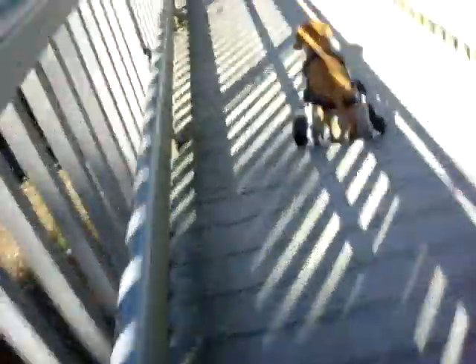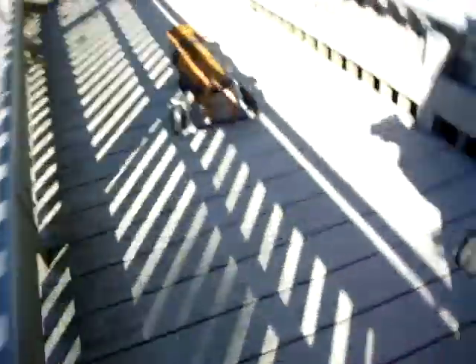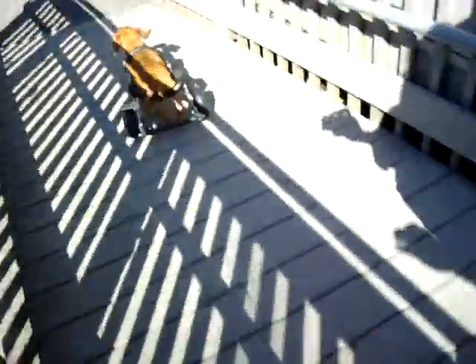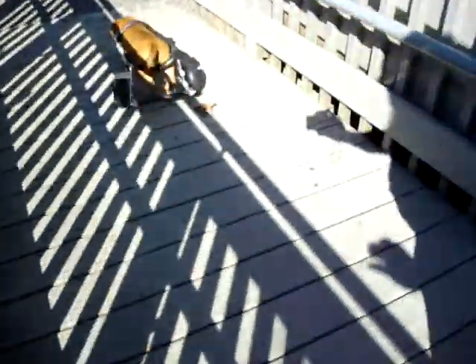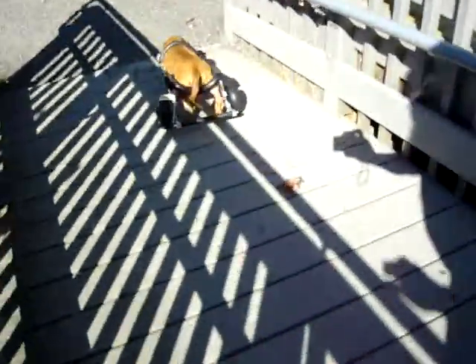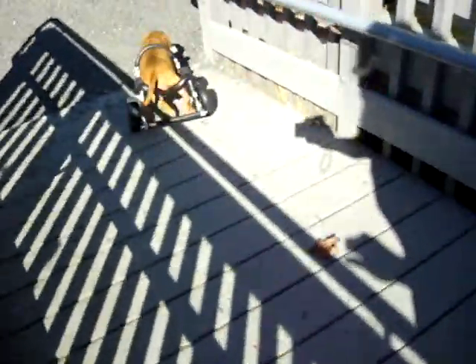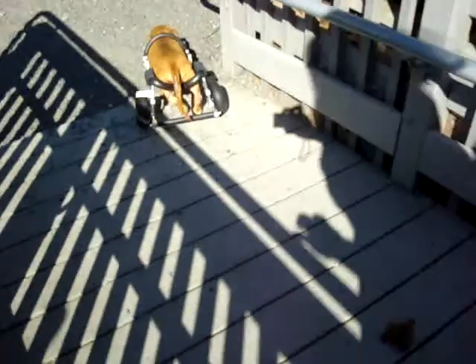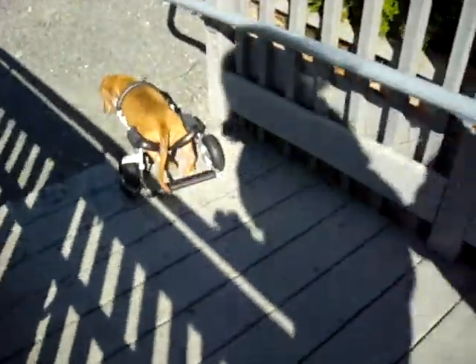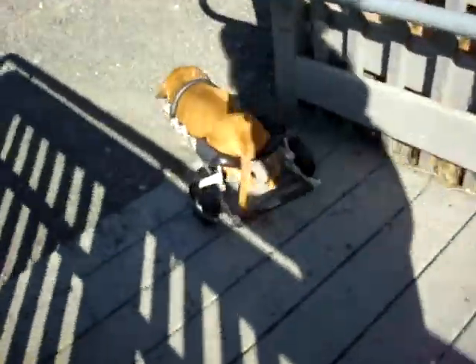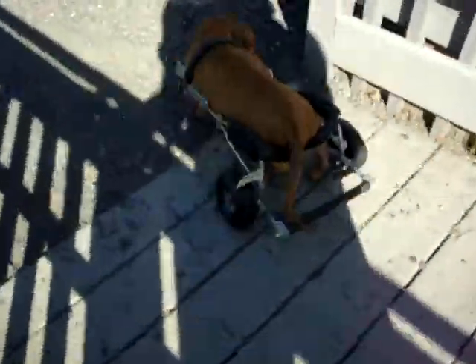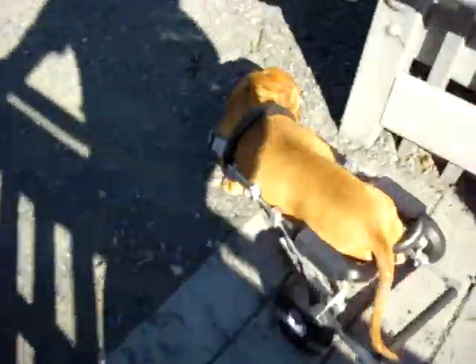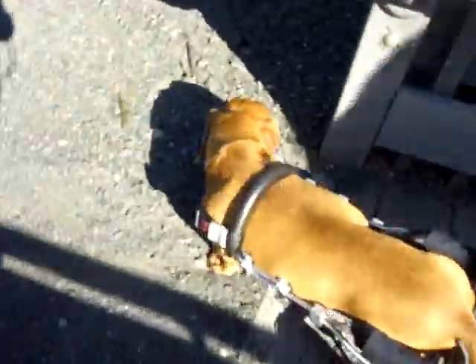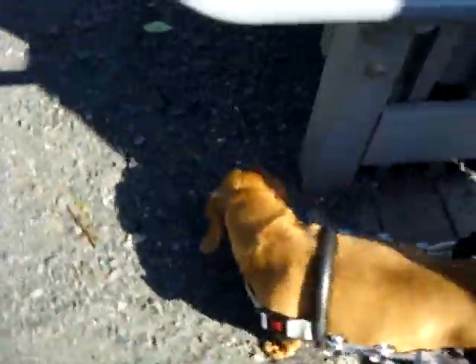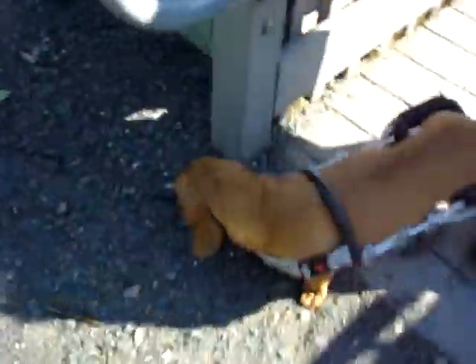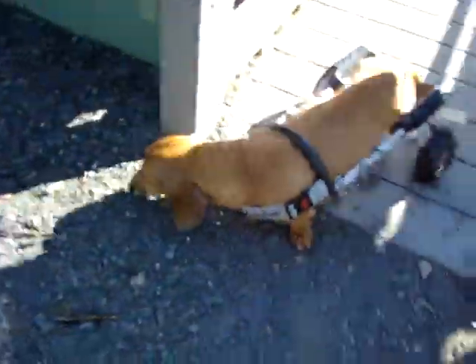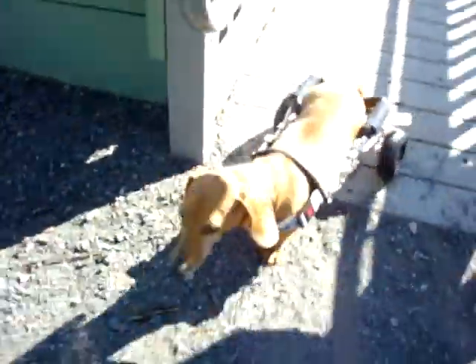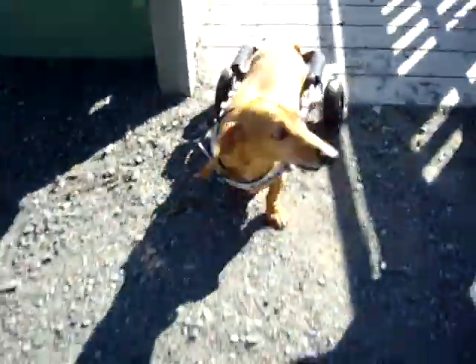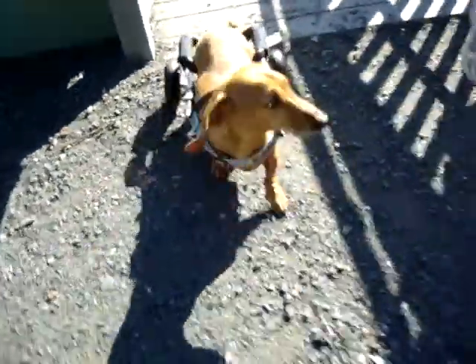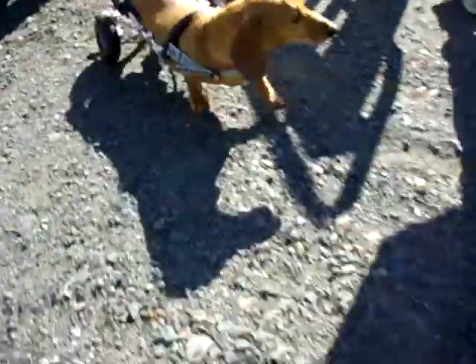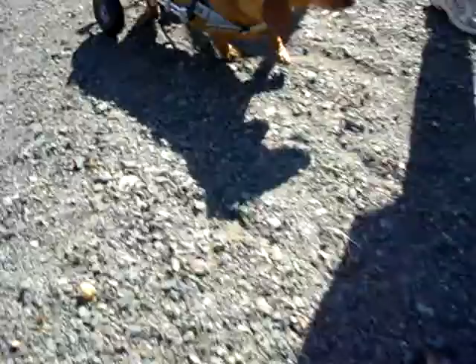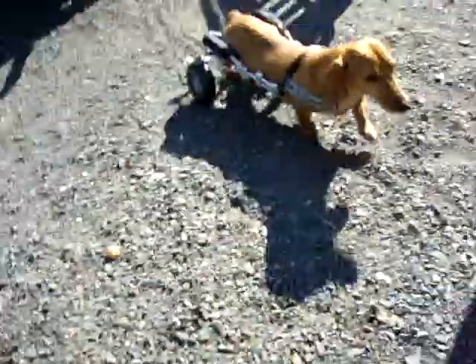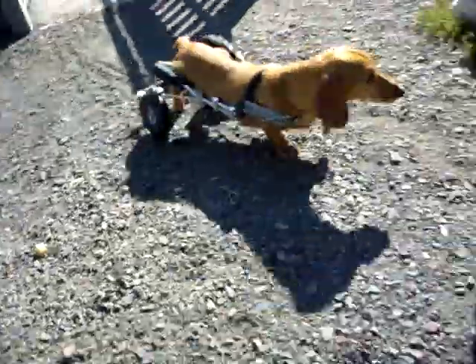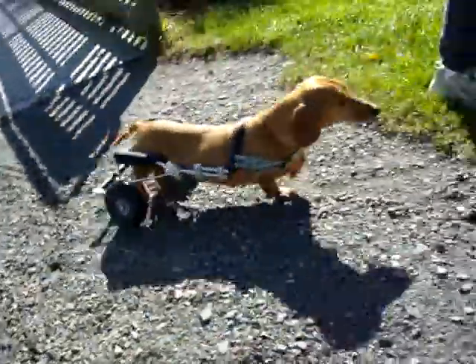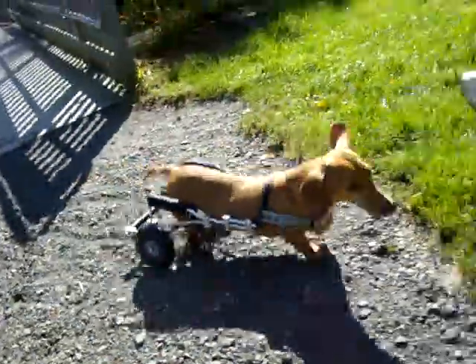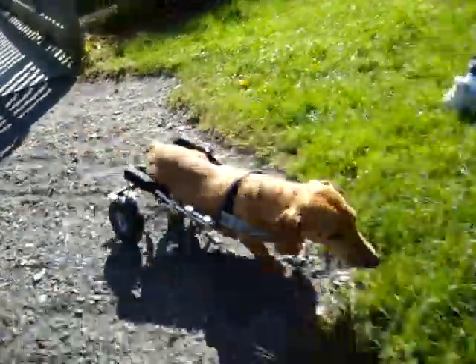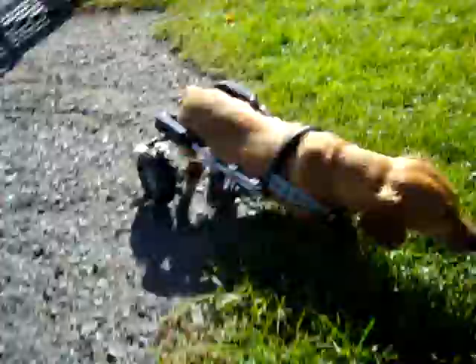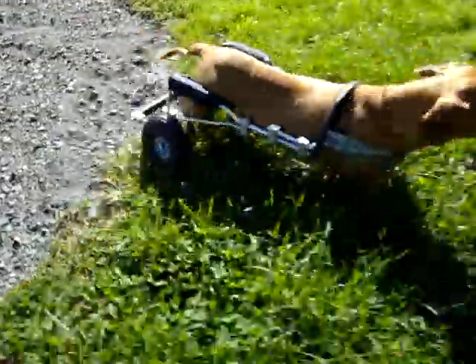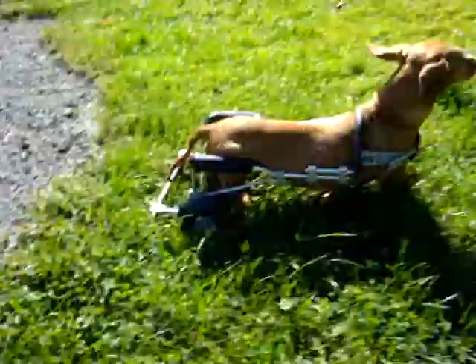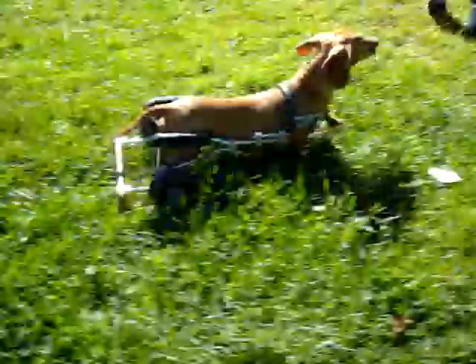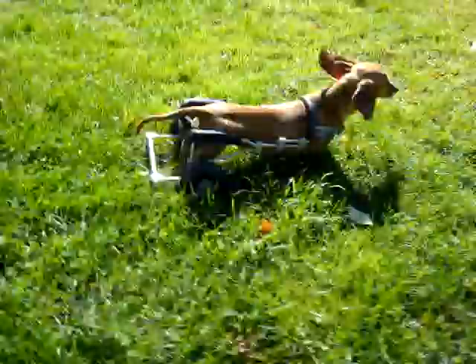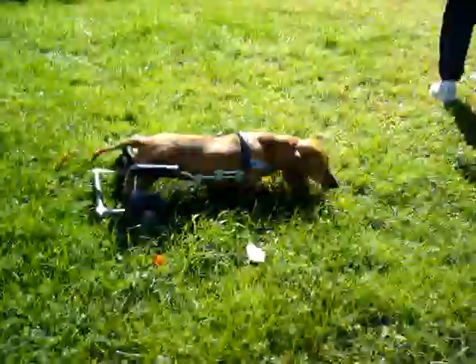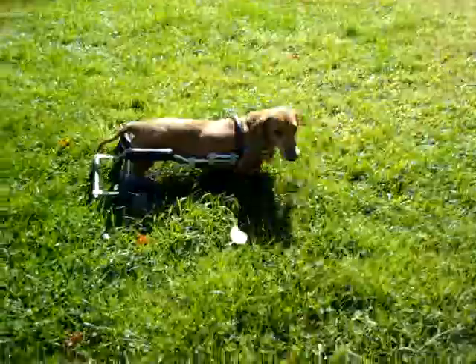There he goes. Down he goes. He's a very busy dachshund.